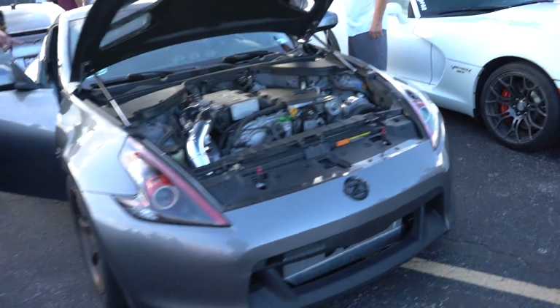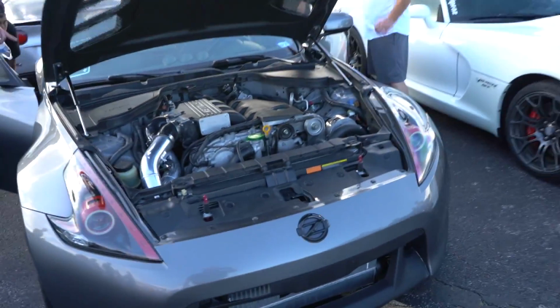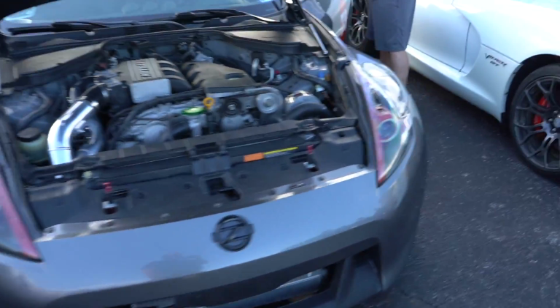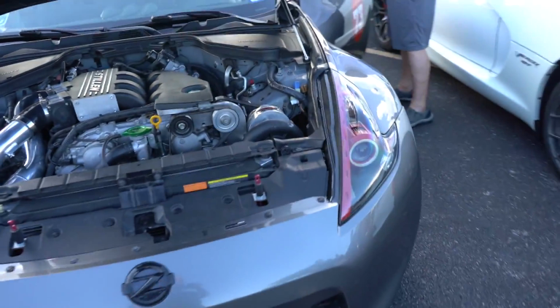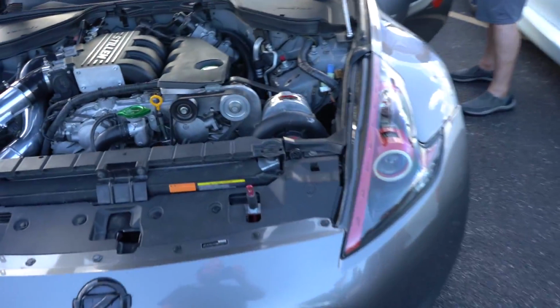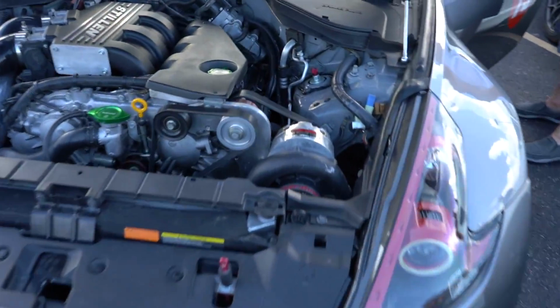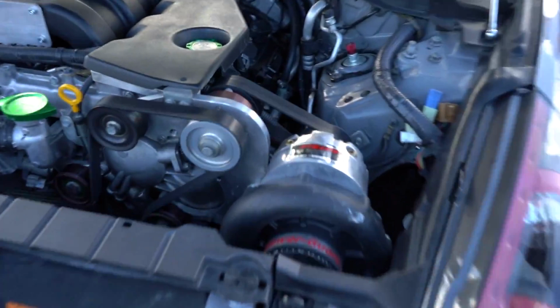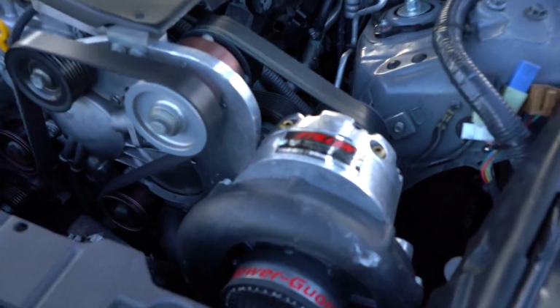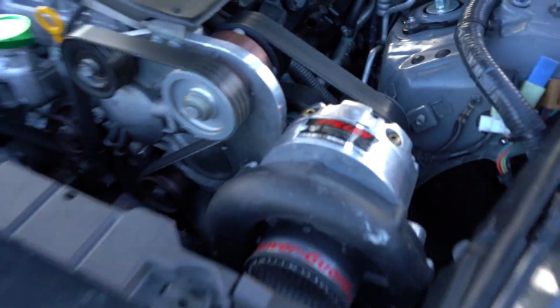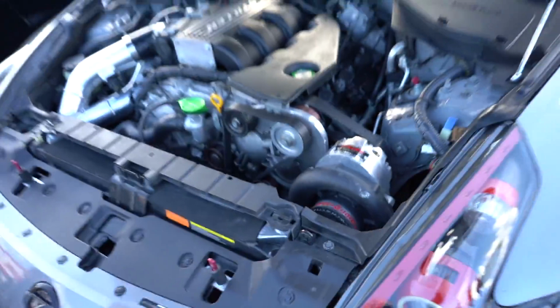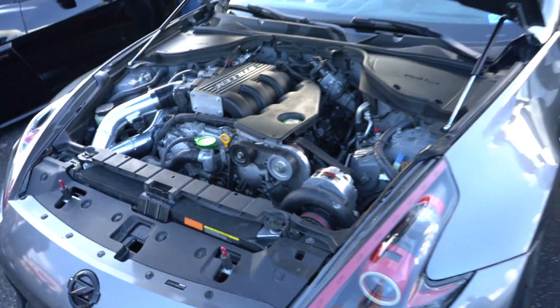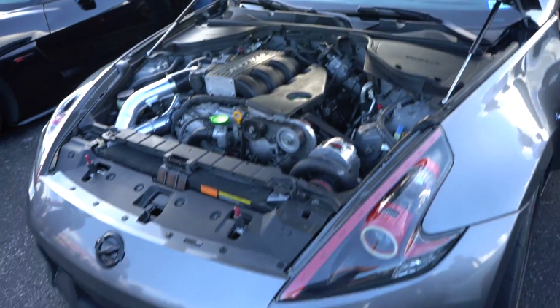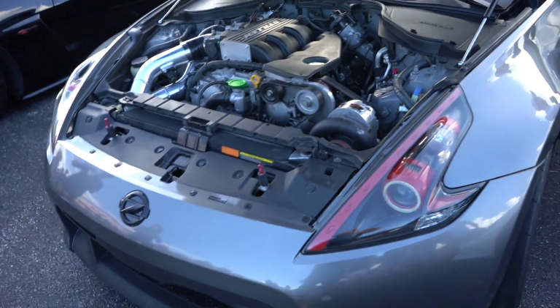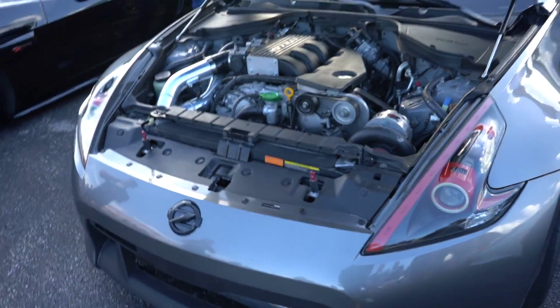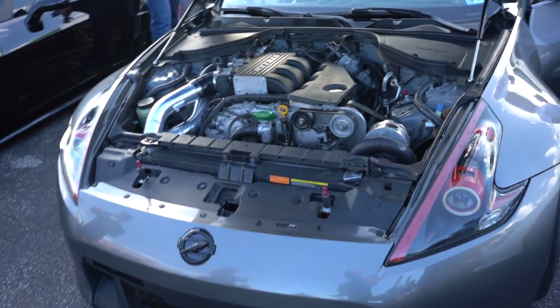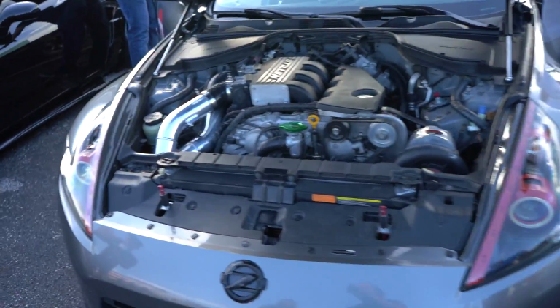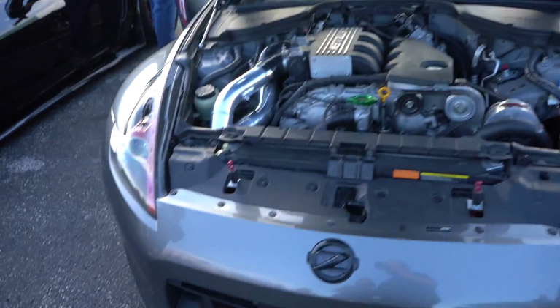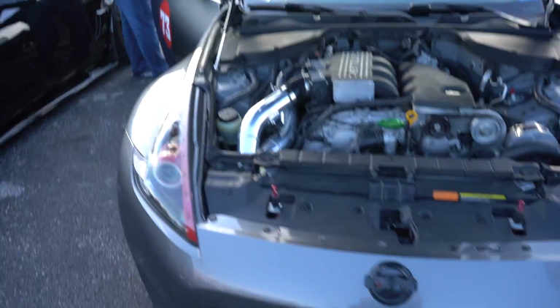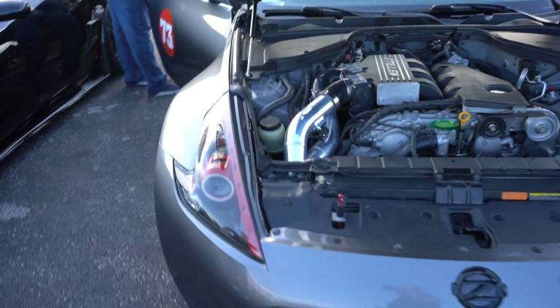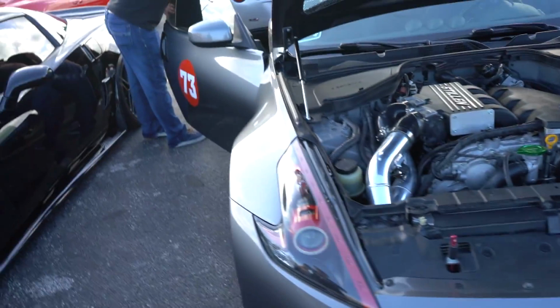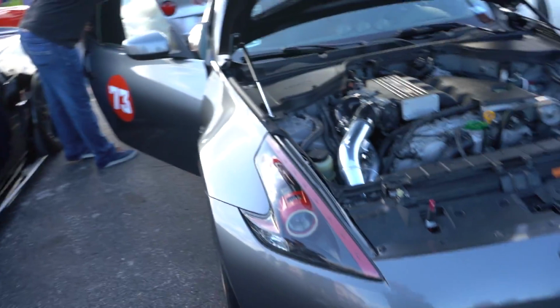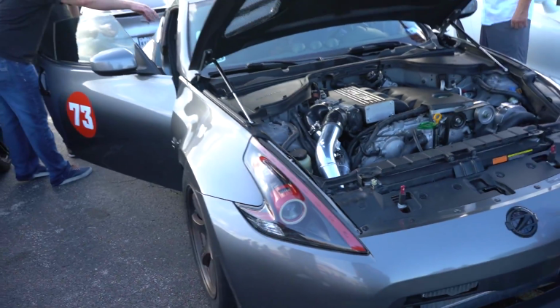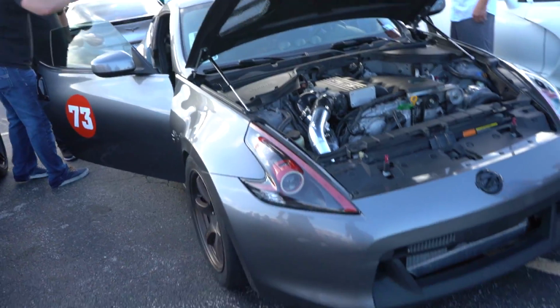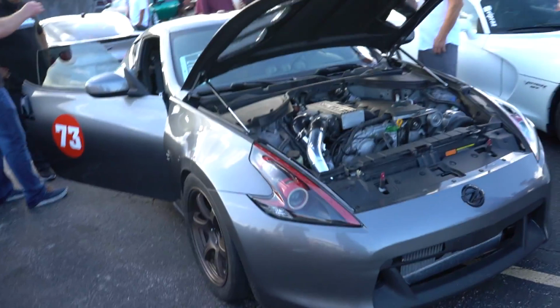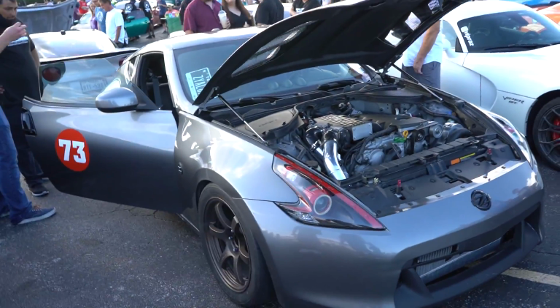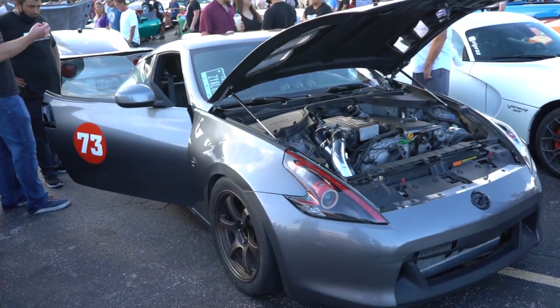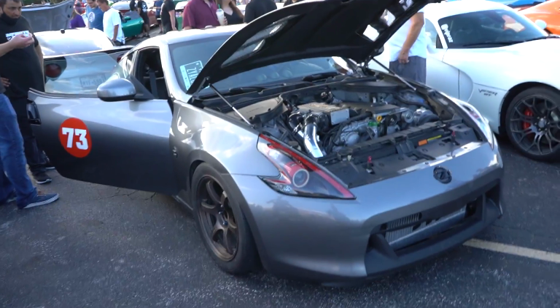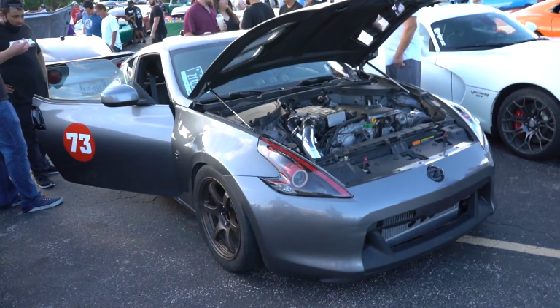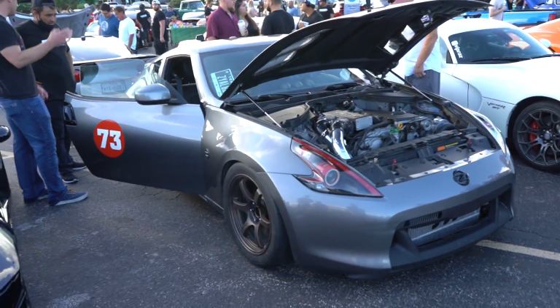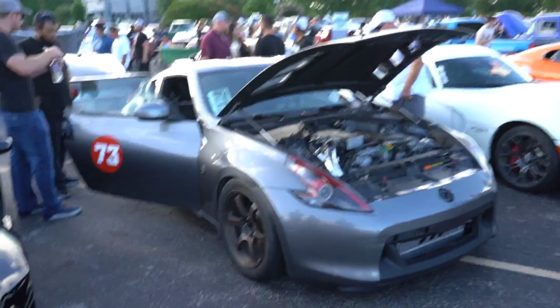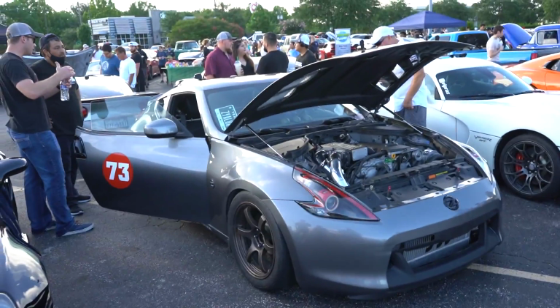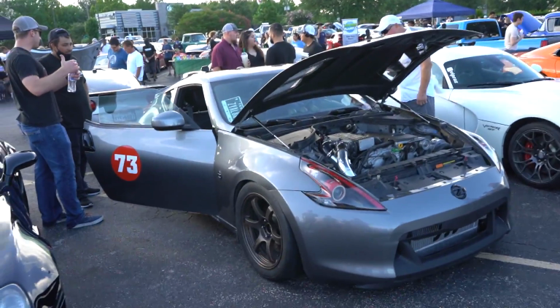Supercharged 370Z — got a still and centrifugal supercharger. That's pretty rowdy.